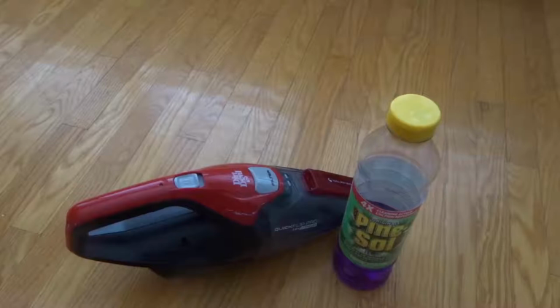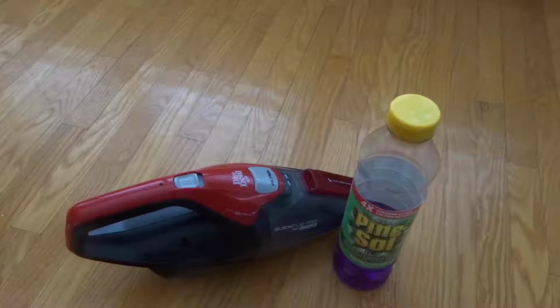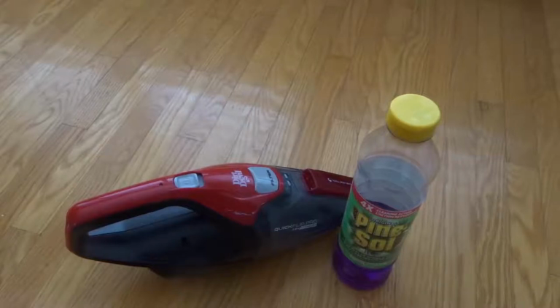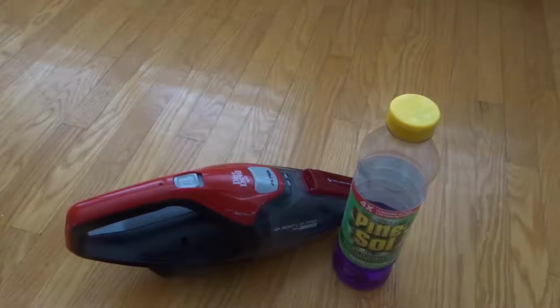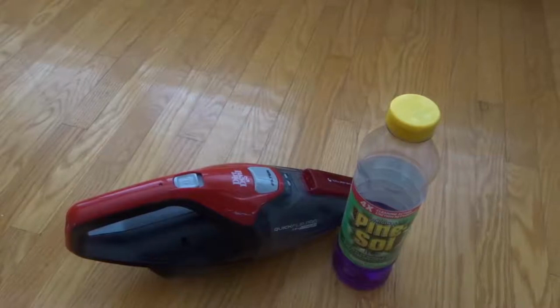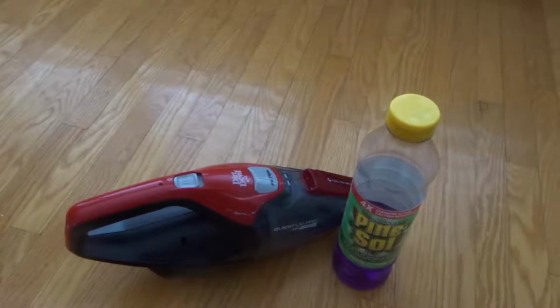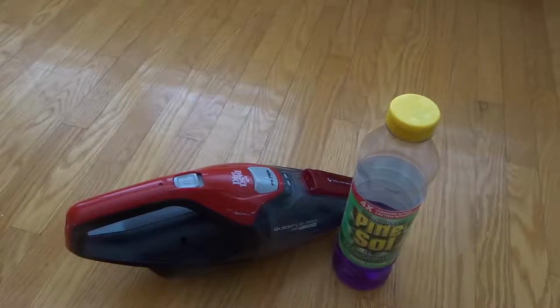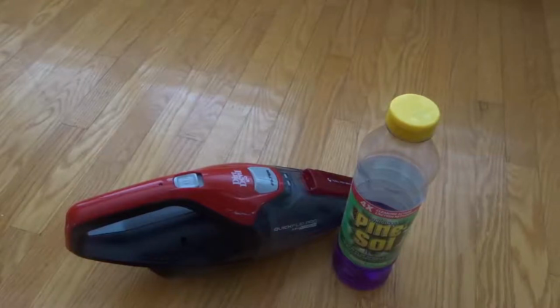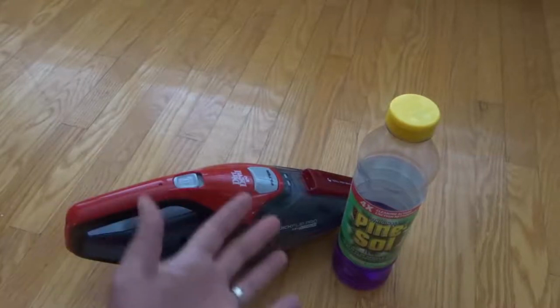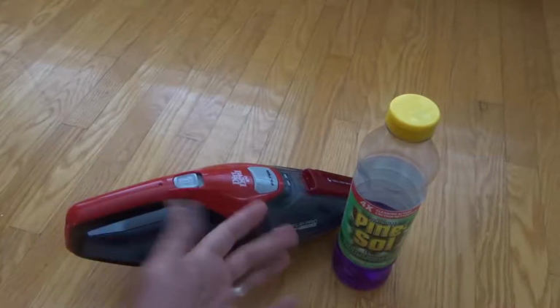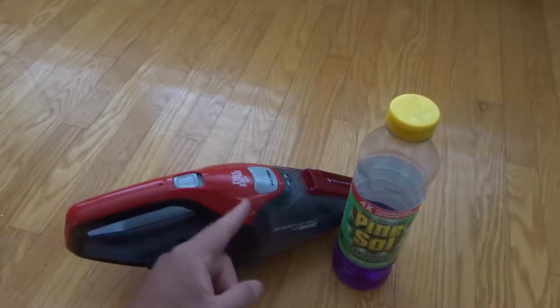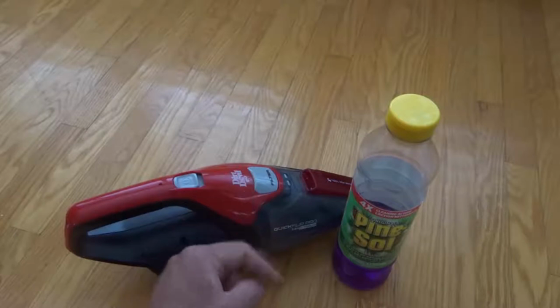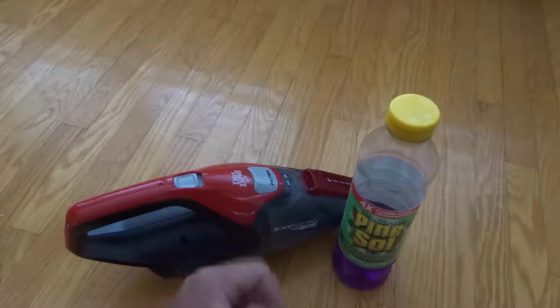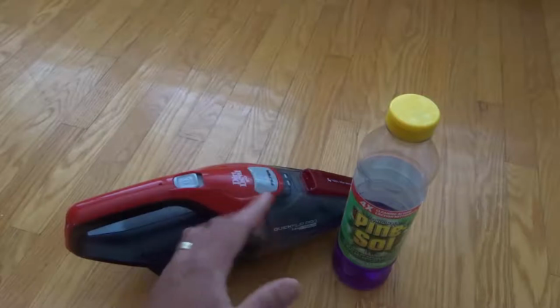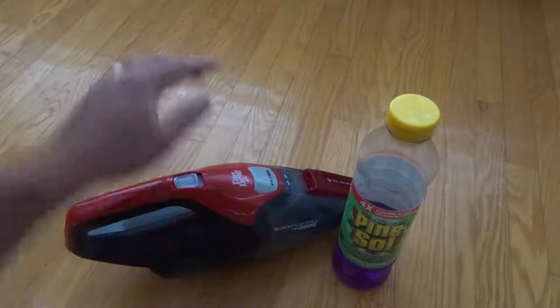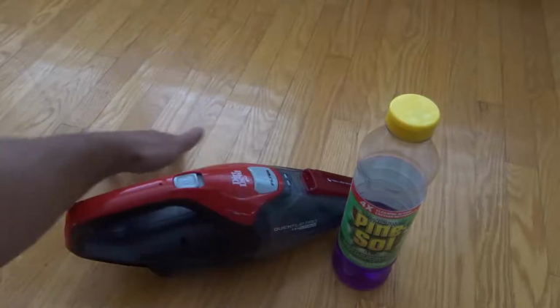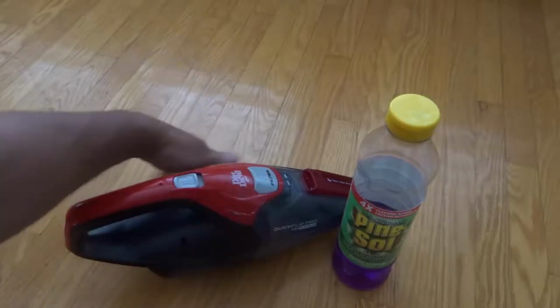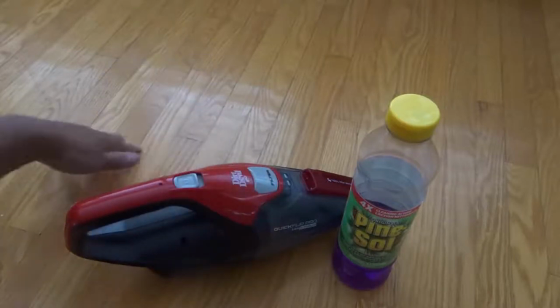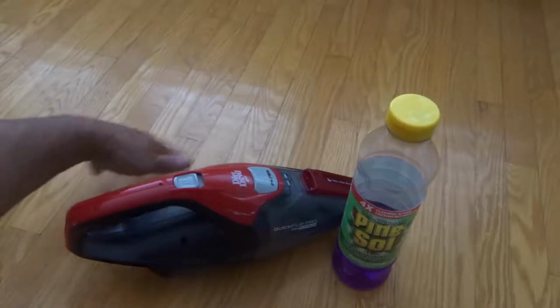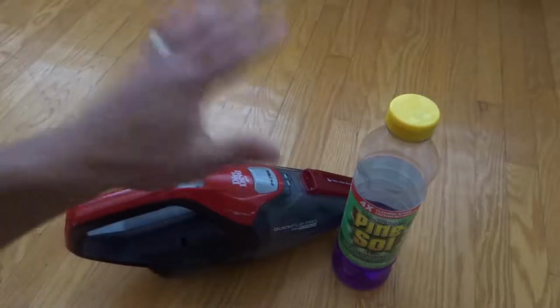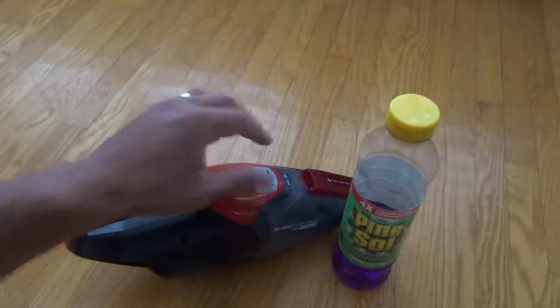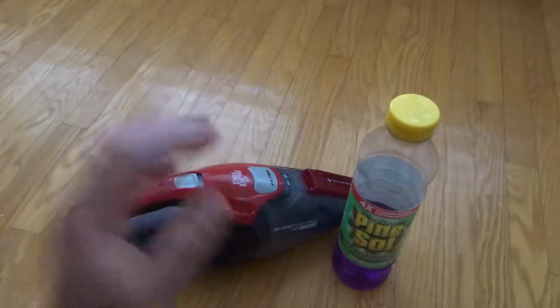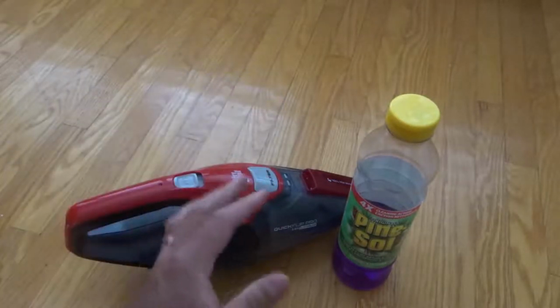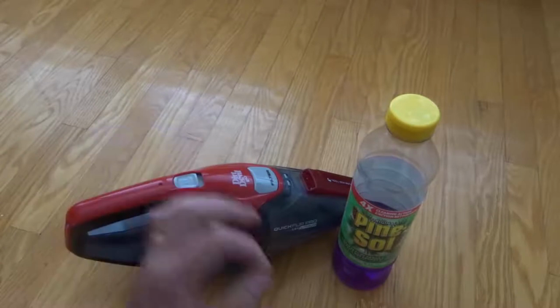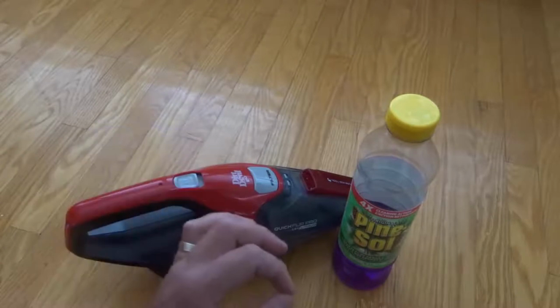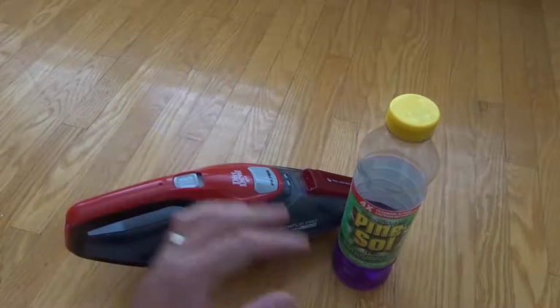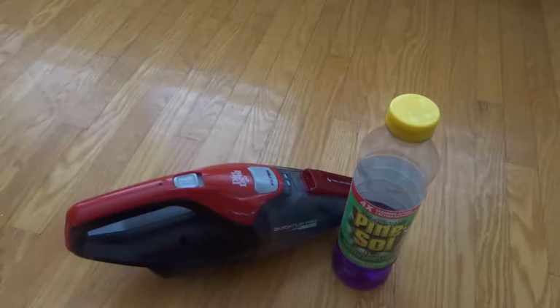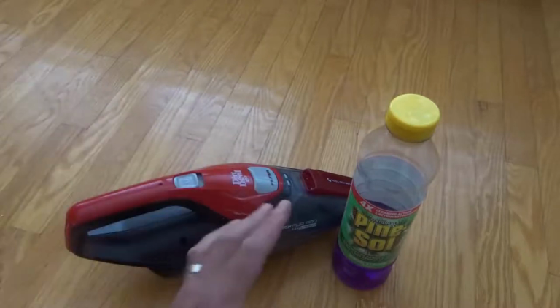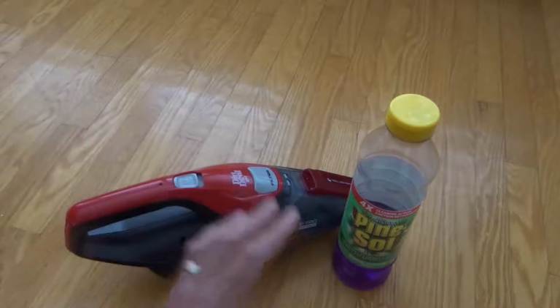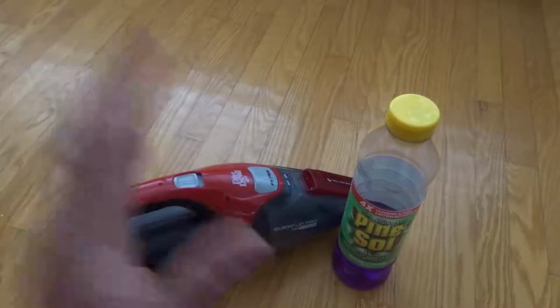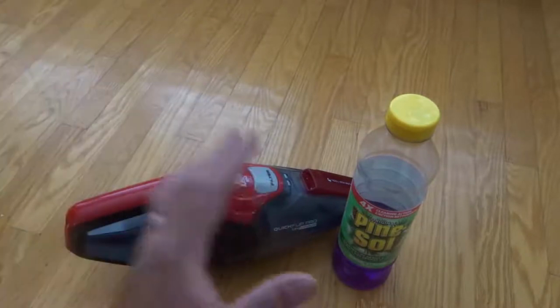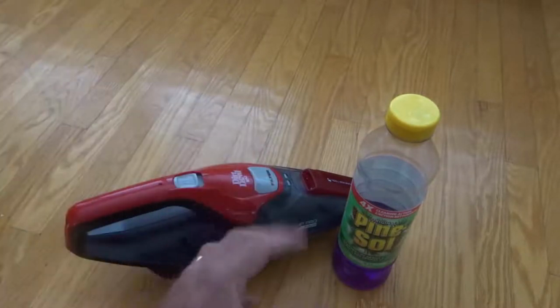Hey everybody! I'm here today to show you how to make hardwood floors shiny. This will be a simple tutorial and it is absolutely easier than you think.